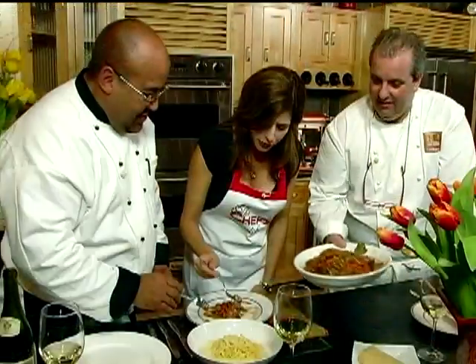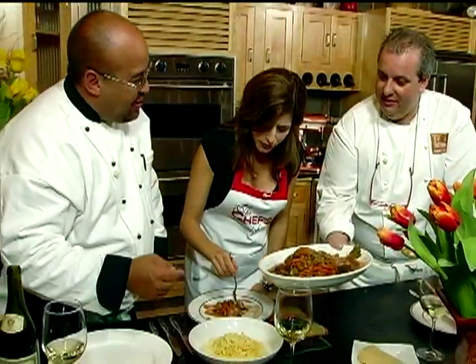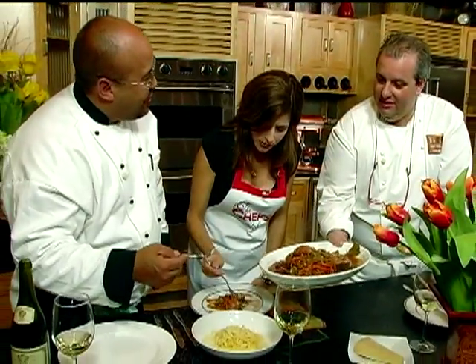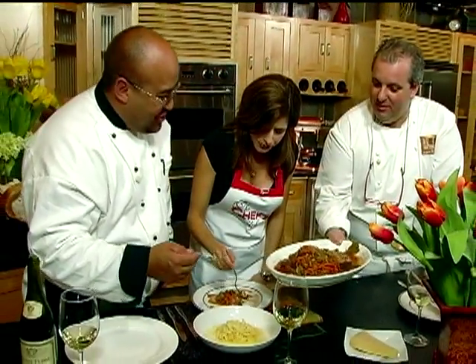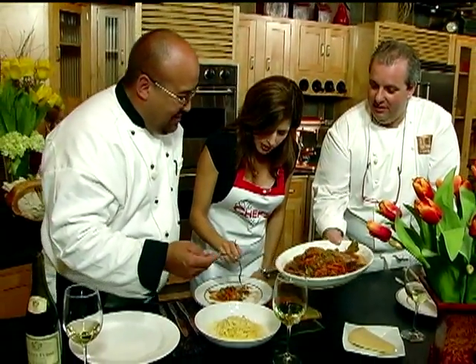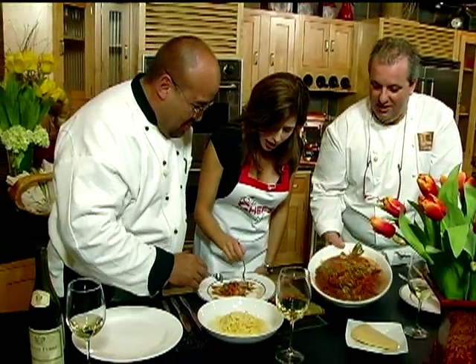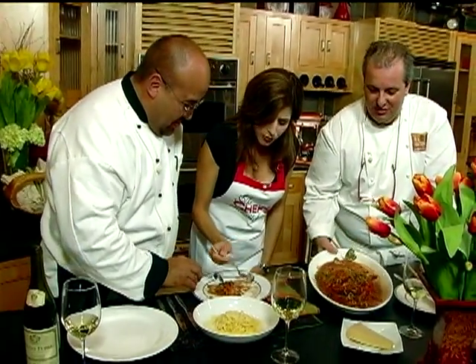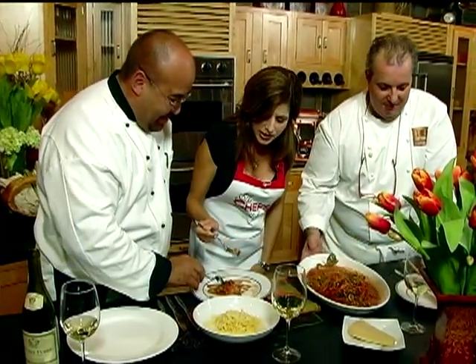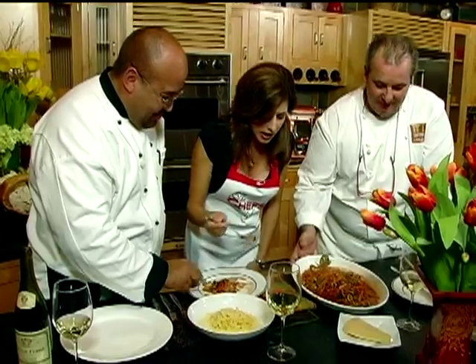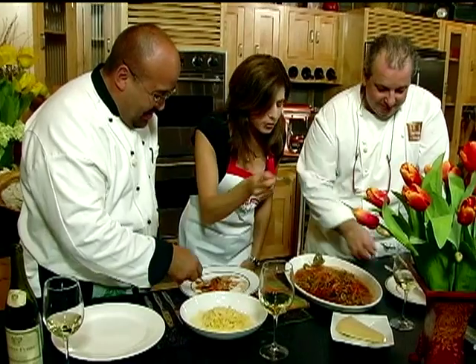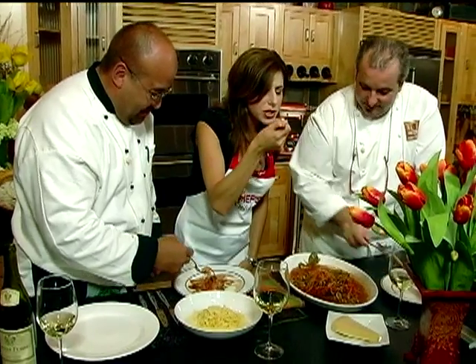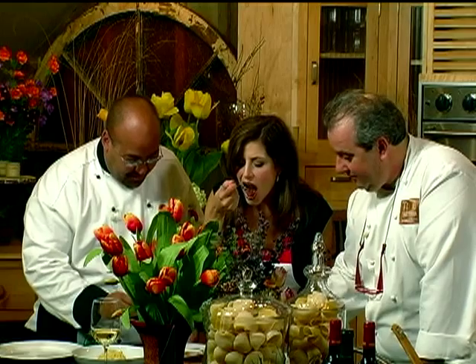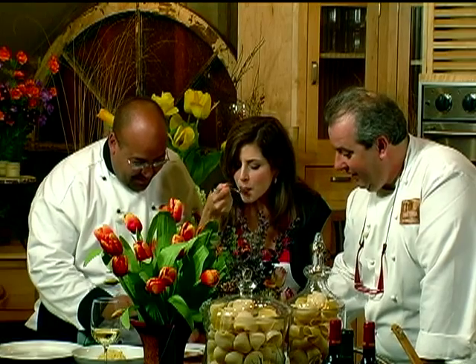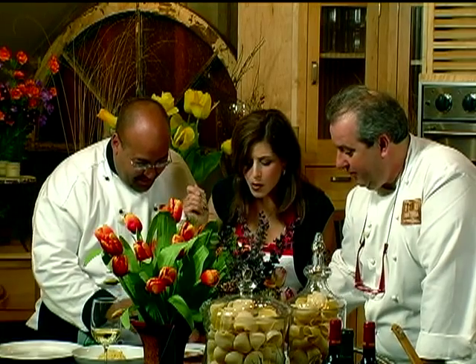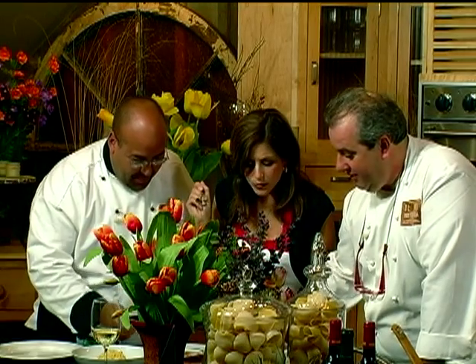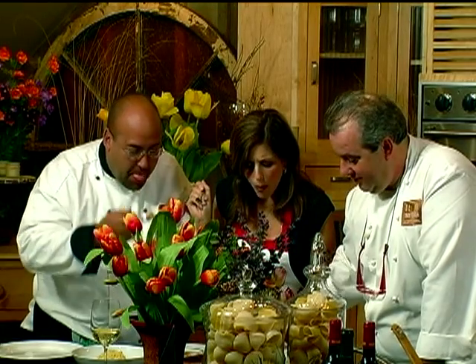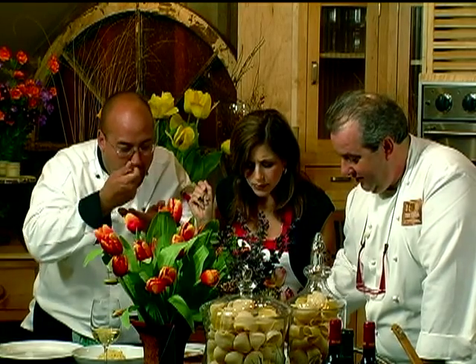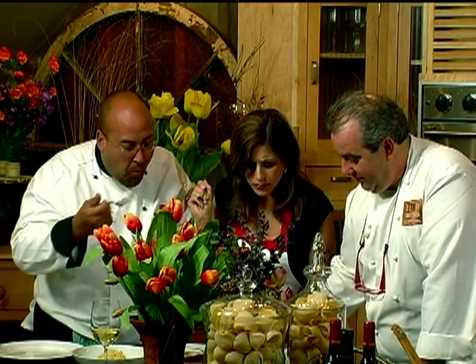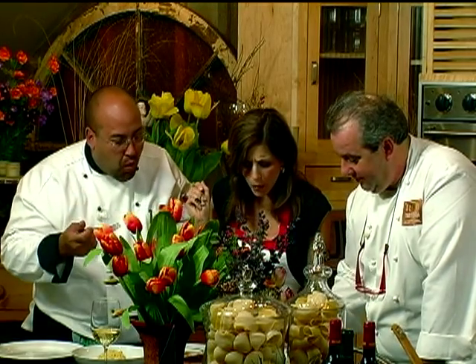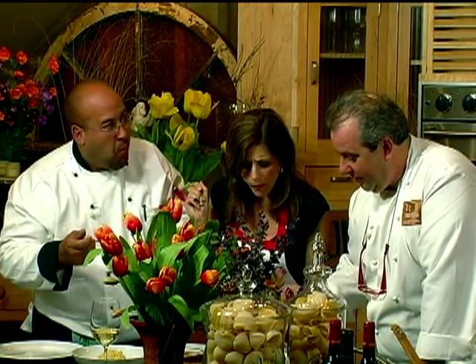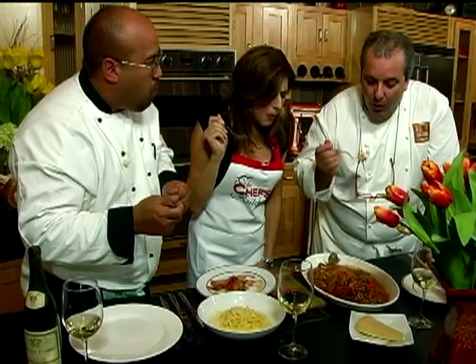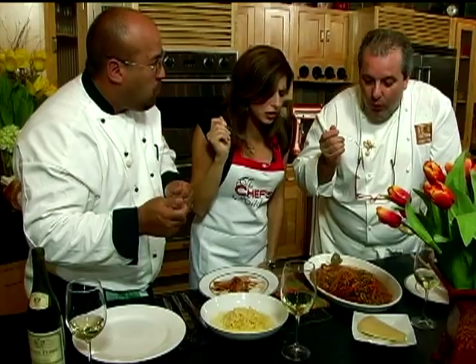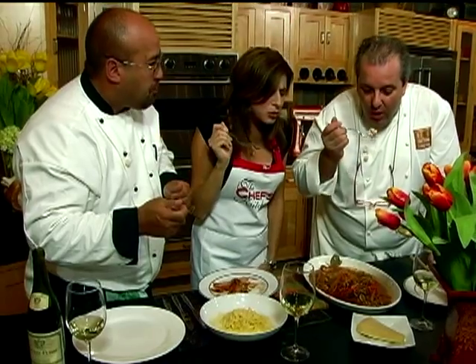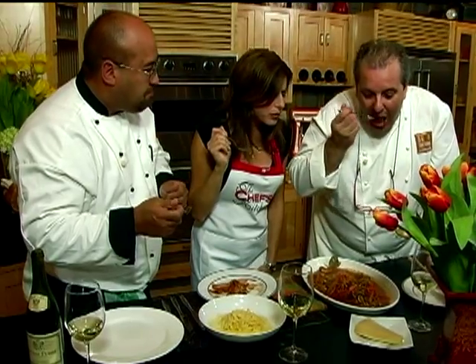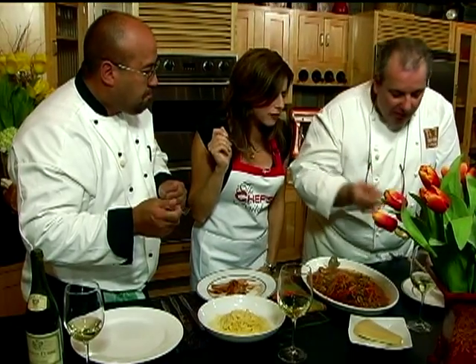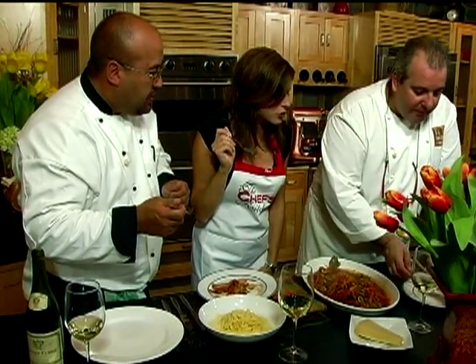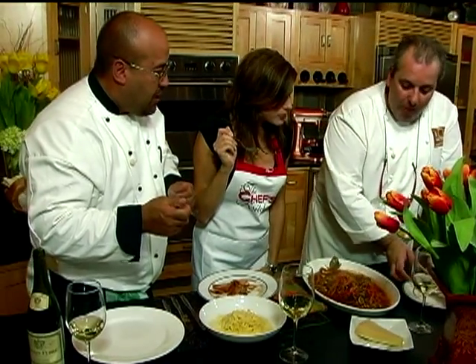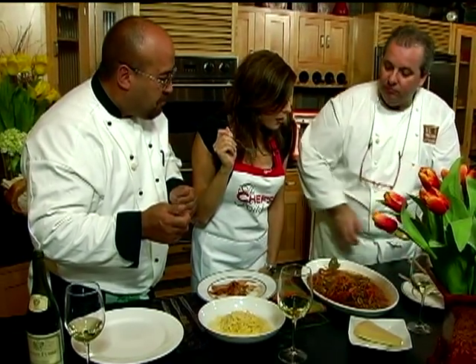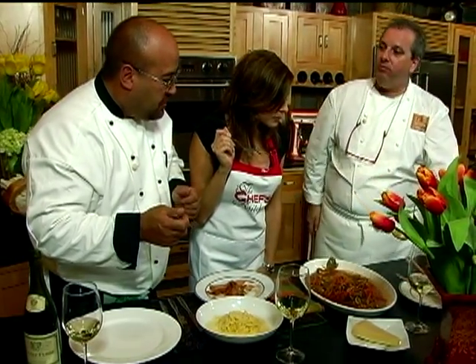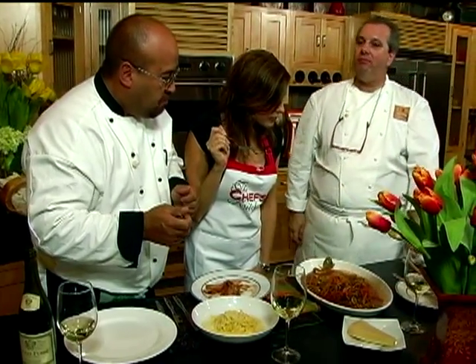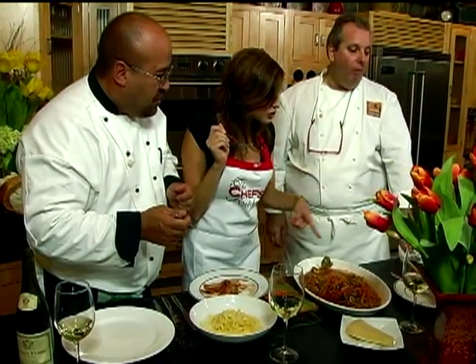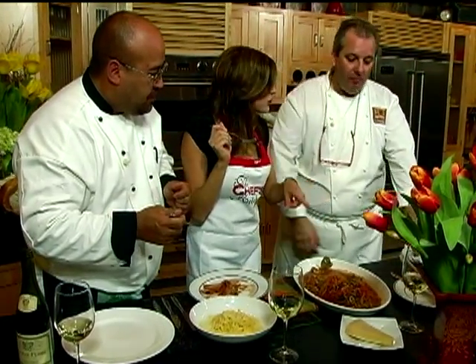Now for the shrimp. I want some raisins and capers. A beautiful medley of flavors. Taste of Sicily.